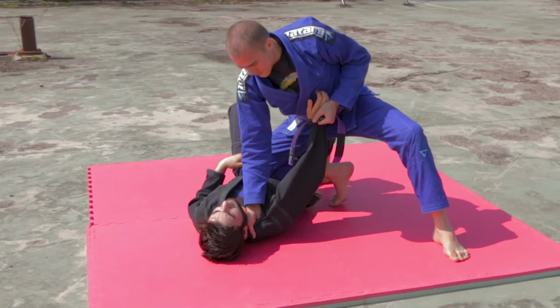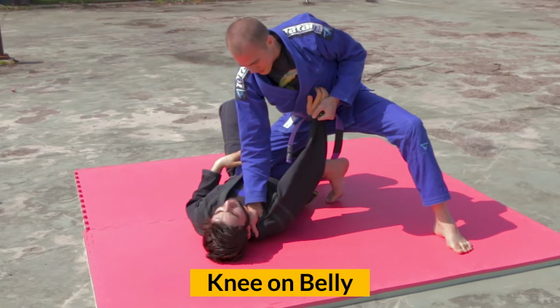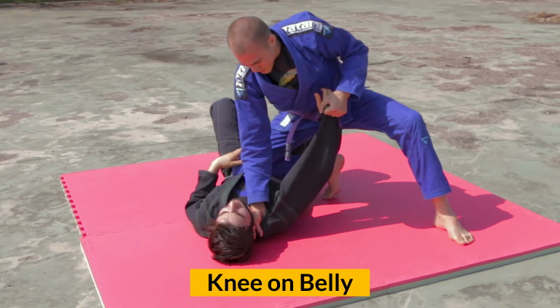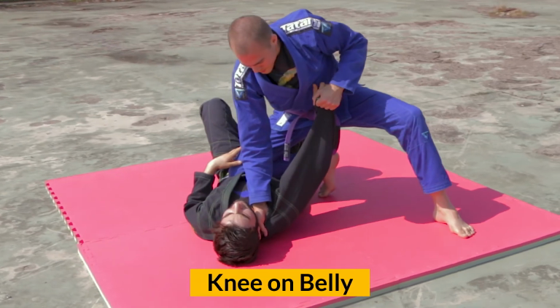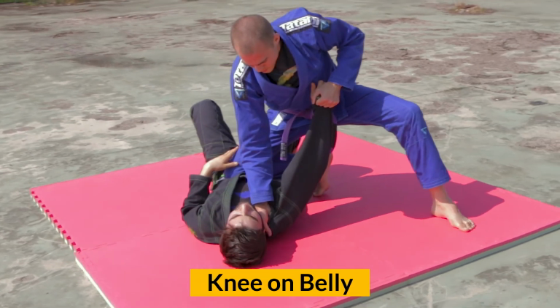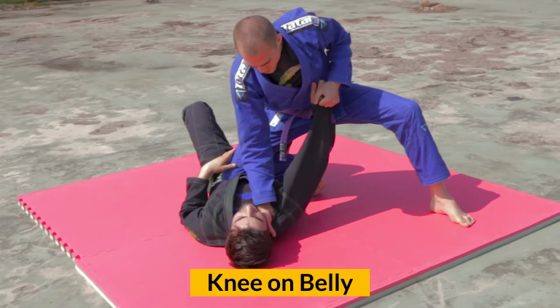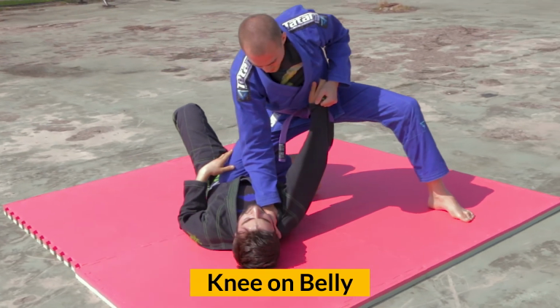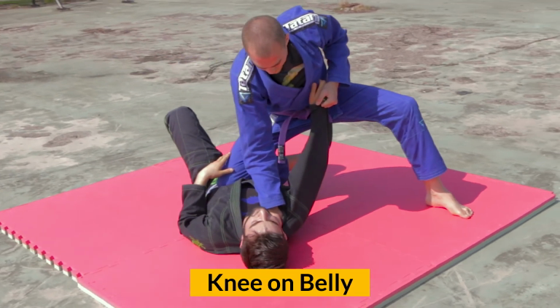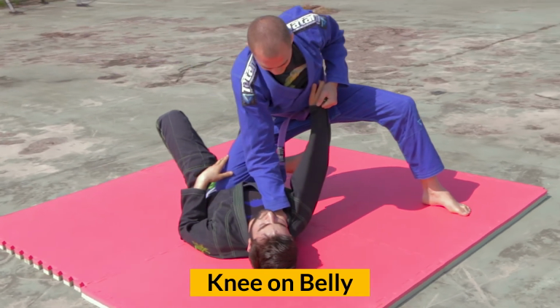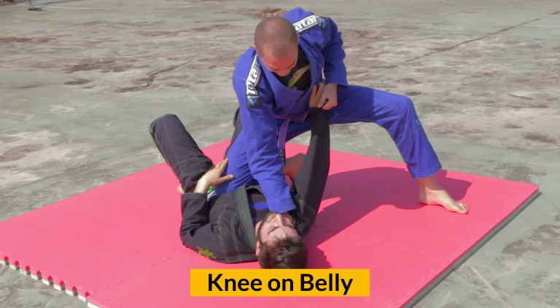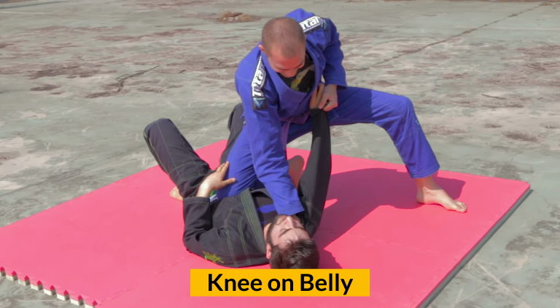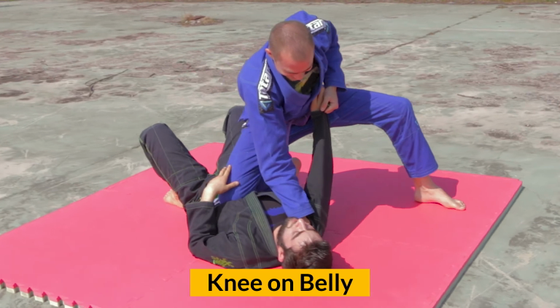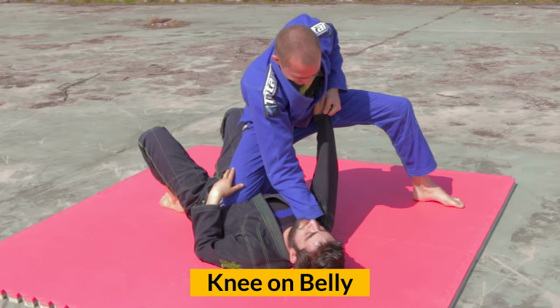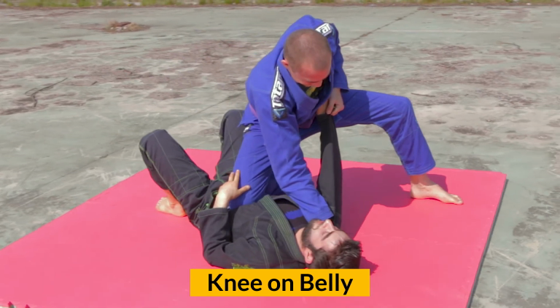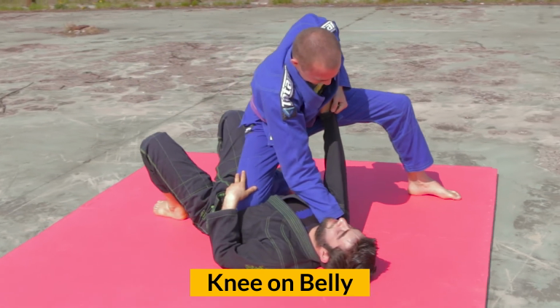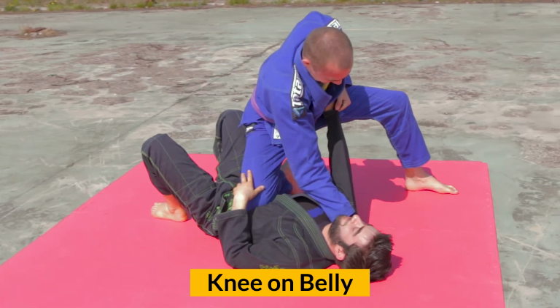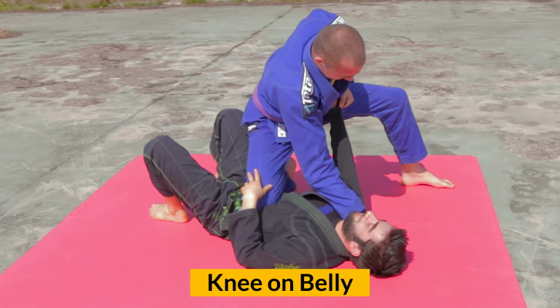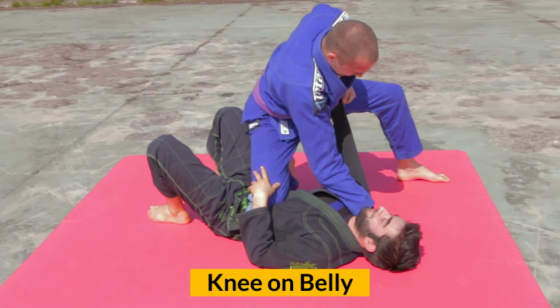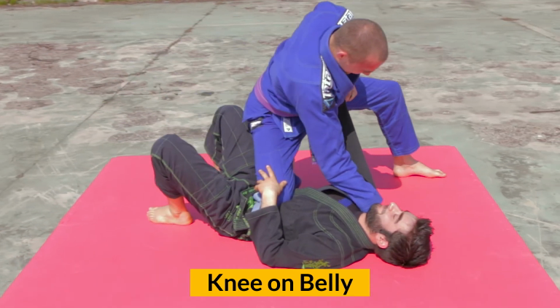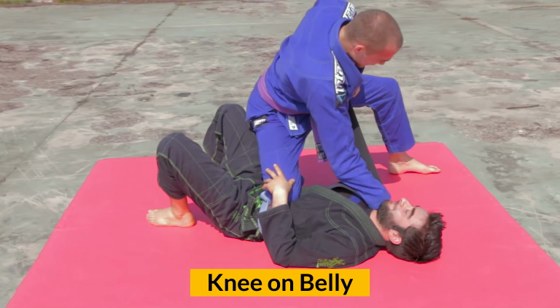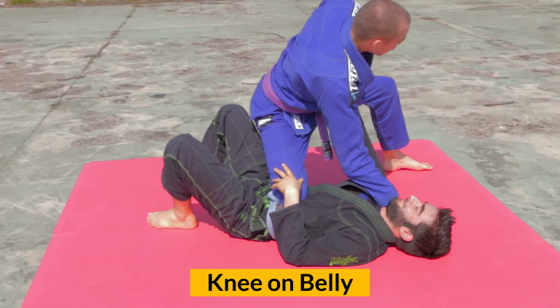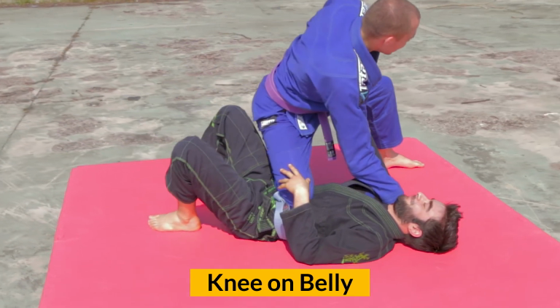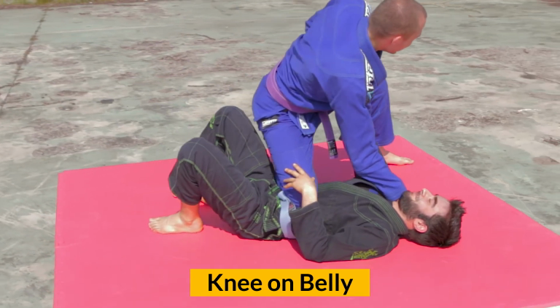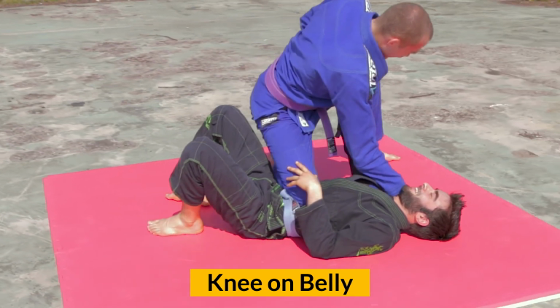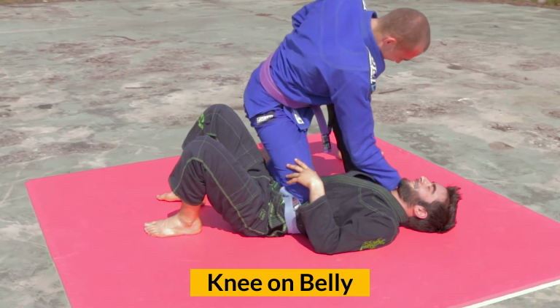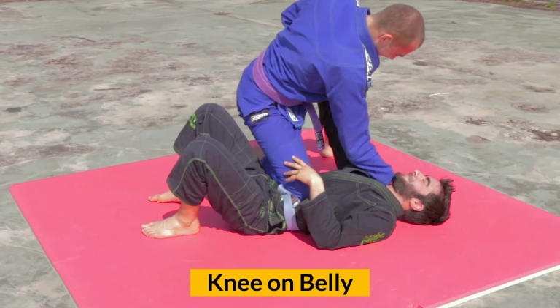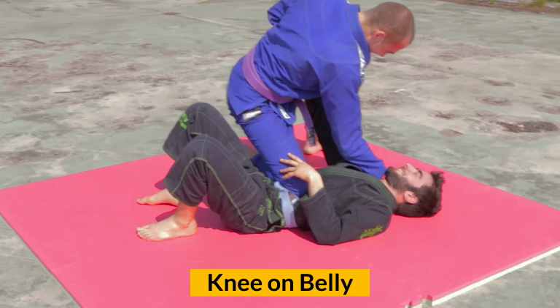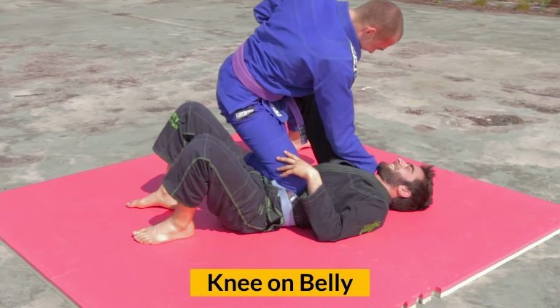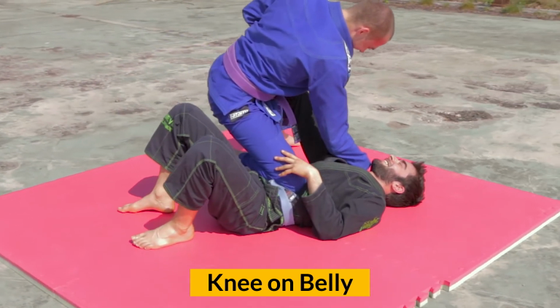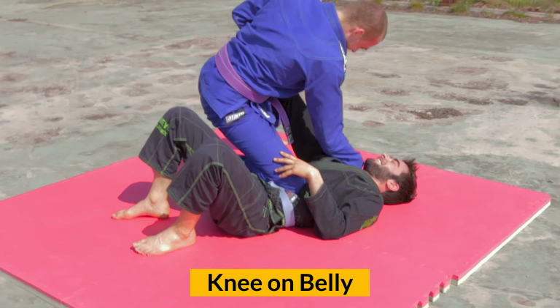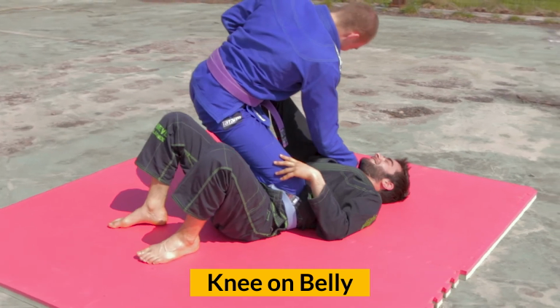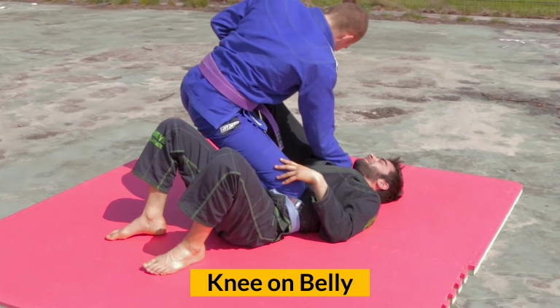In the knee on belly position, the top player has one knee on the opponent's belly or chest, while the other knee is off the ground, ideally pointing up. This position offers great control.